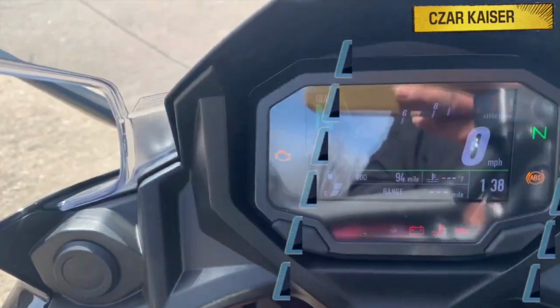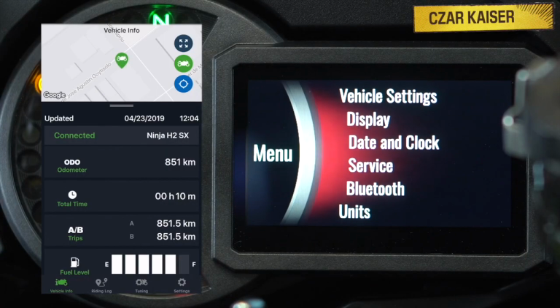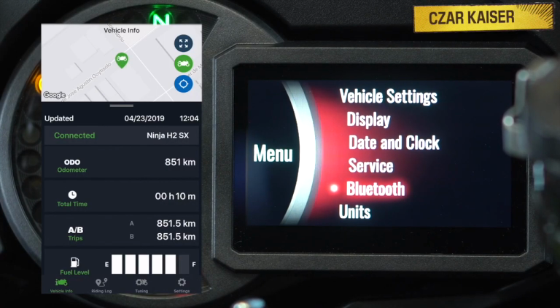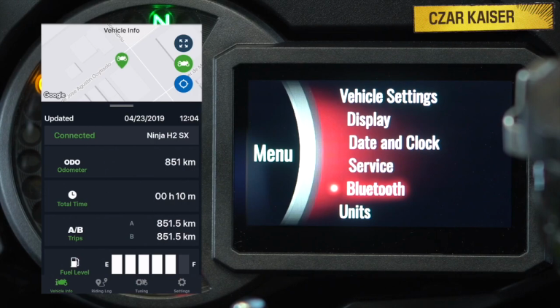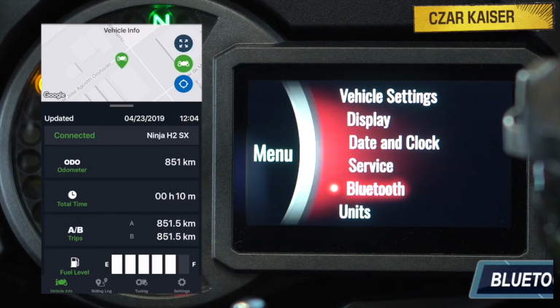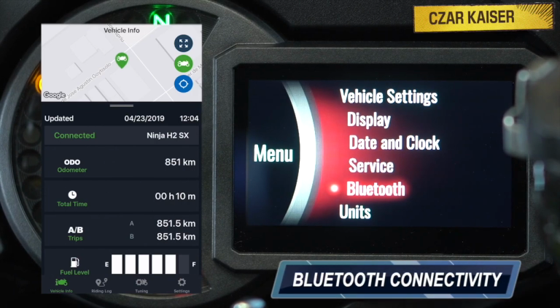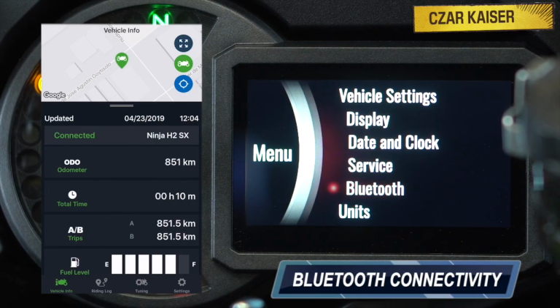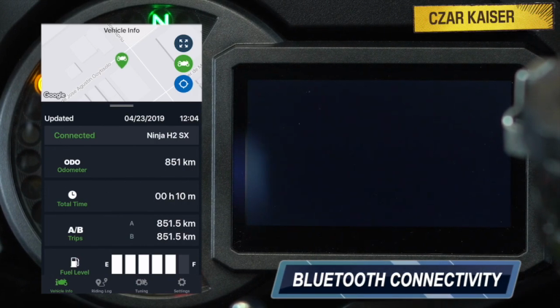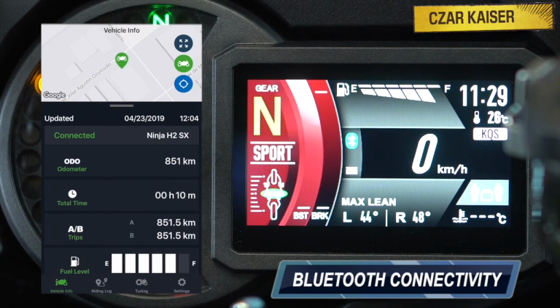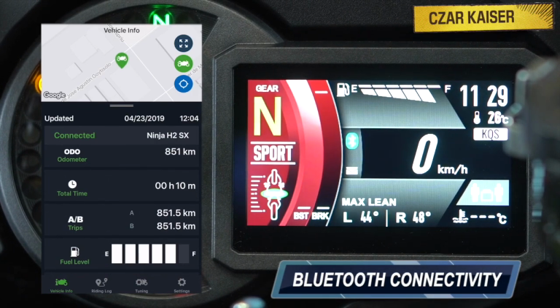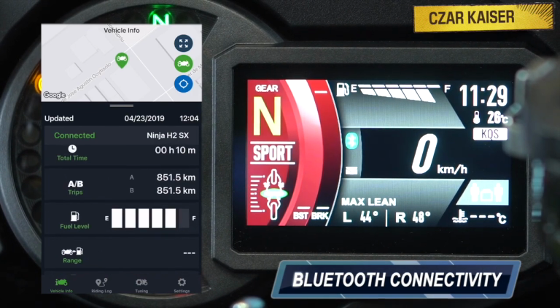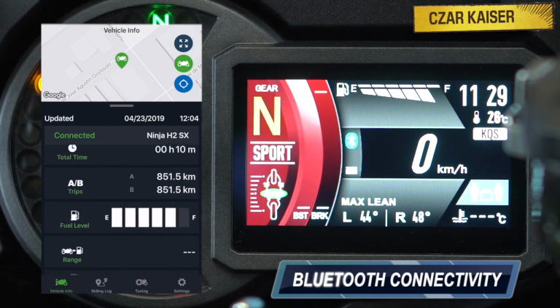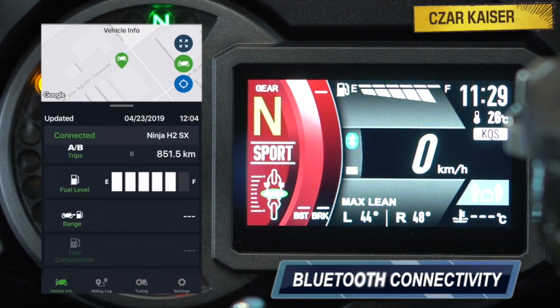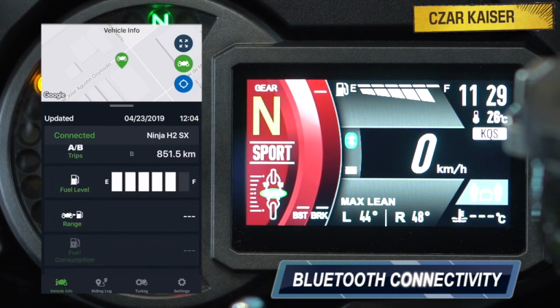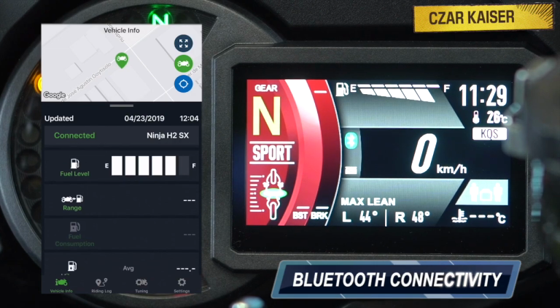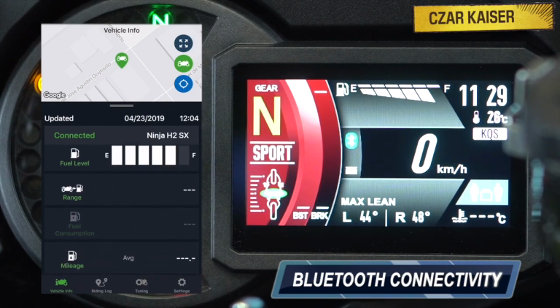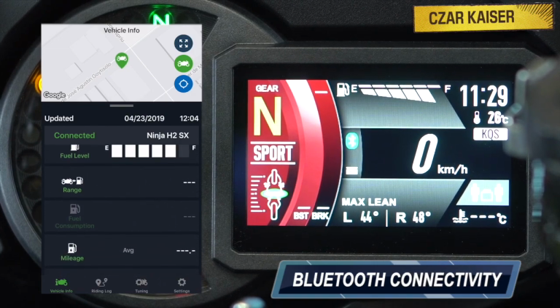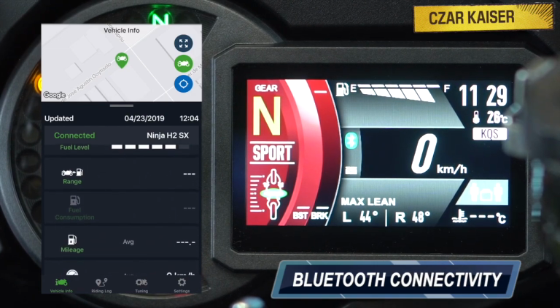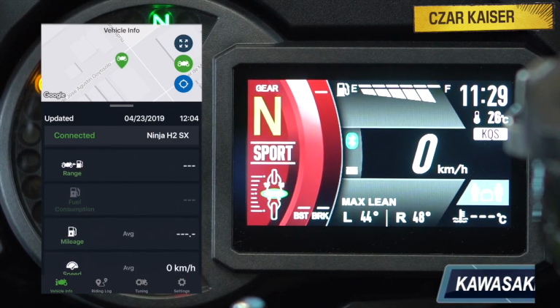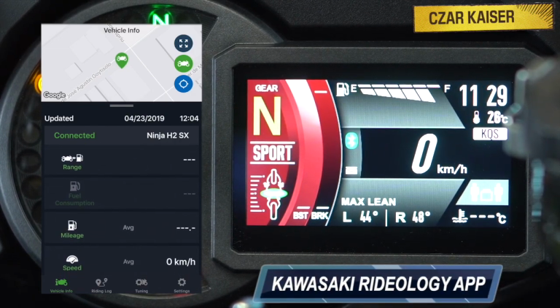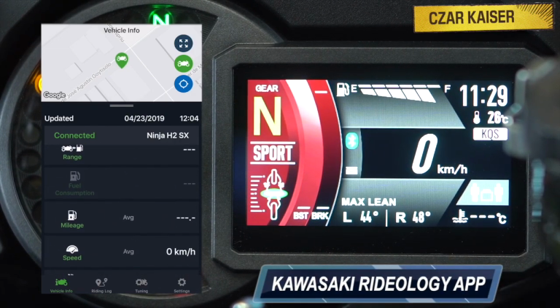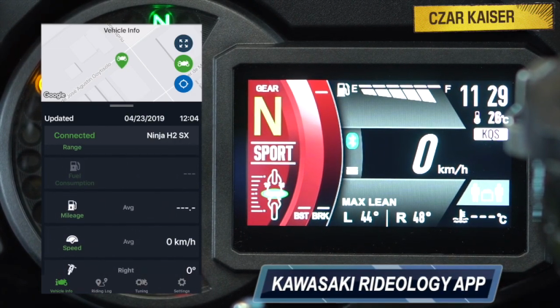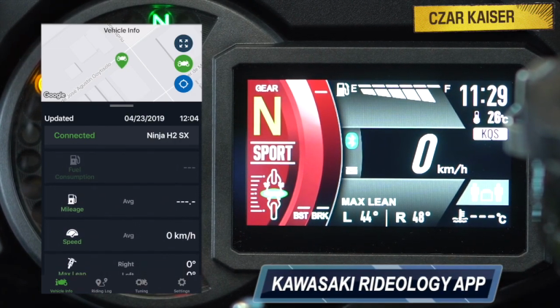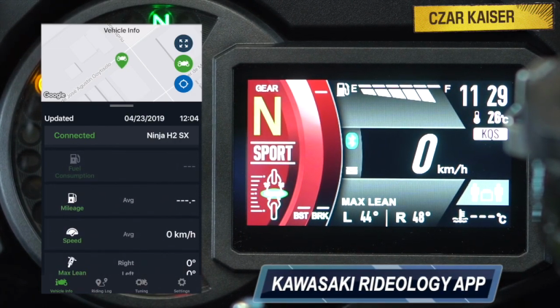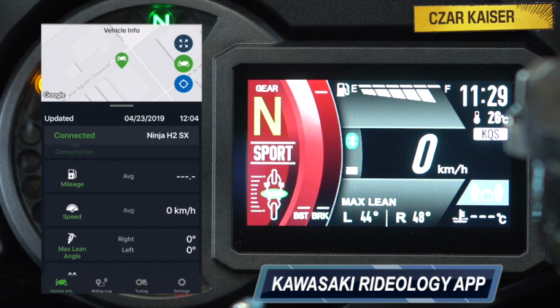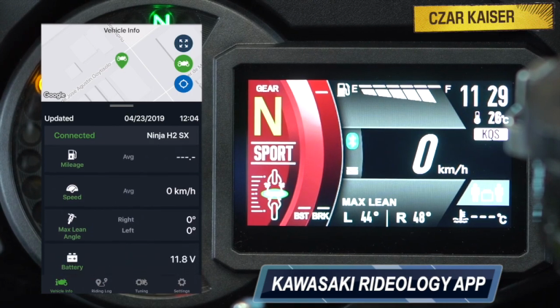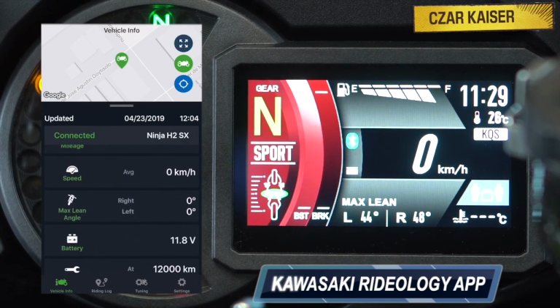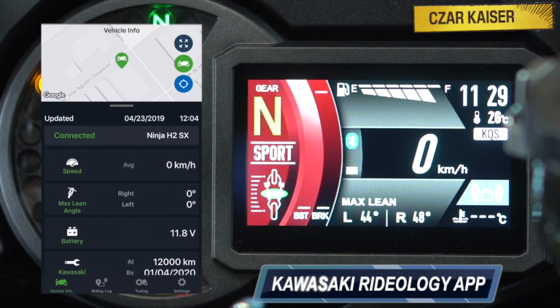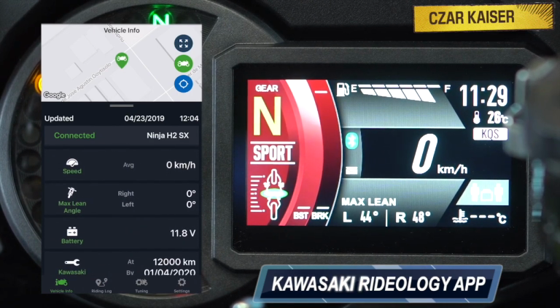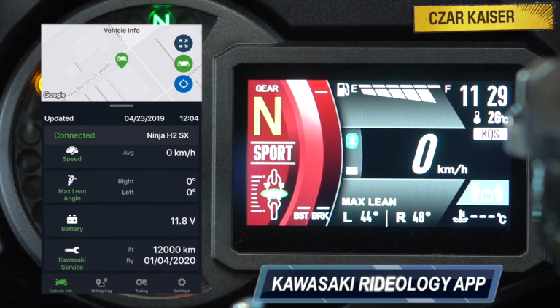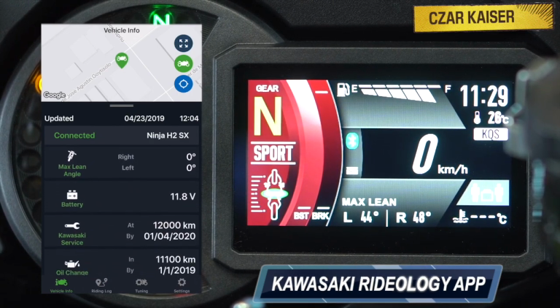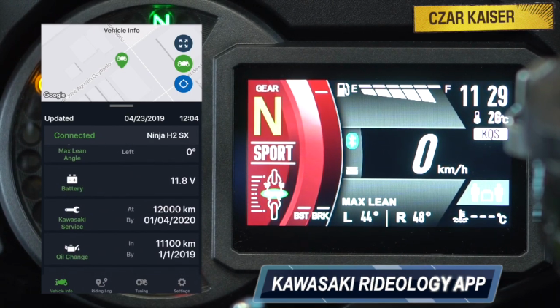The Ninja 650 comes equipped with Bluetooth connectivity that allows it to pair with any smartphone through the Kawasaki Rideology app. Once connected, riders are able to view vehicle information and riding data directly on their smartphones, and also view missed calls on the instrument panel.